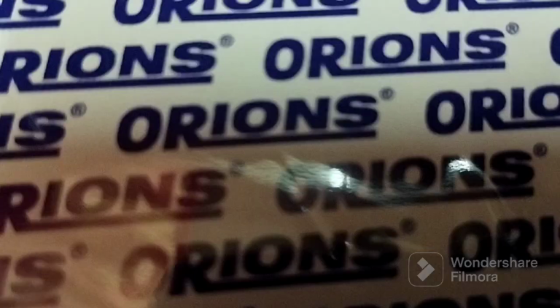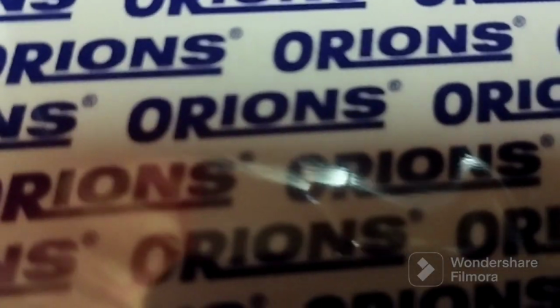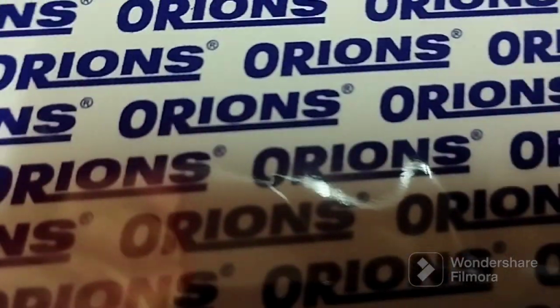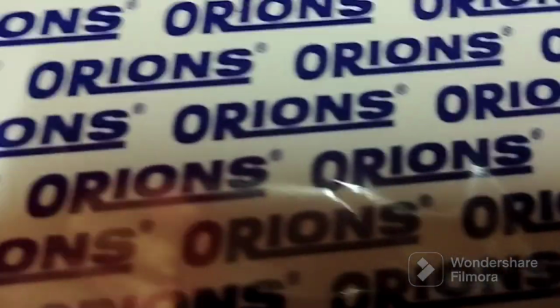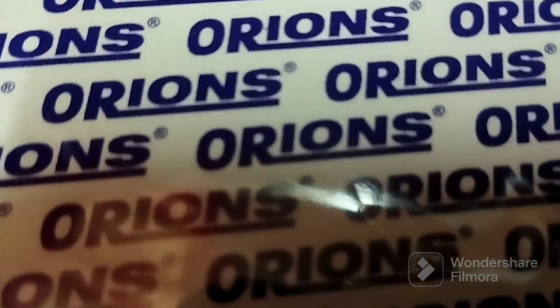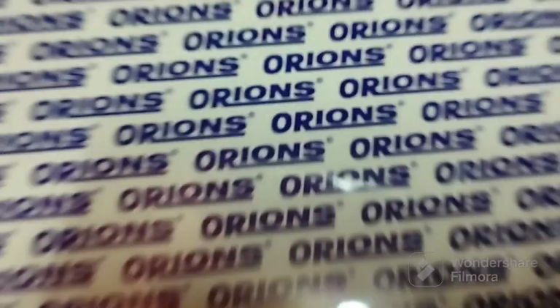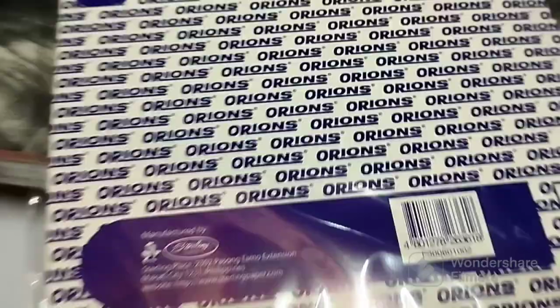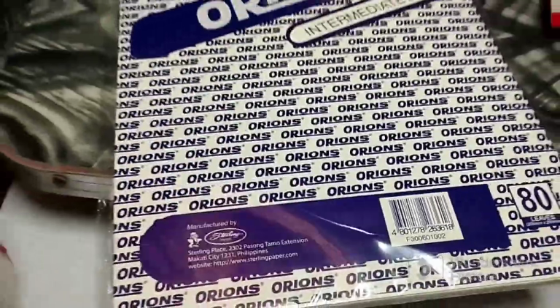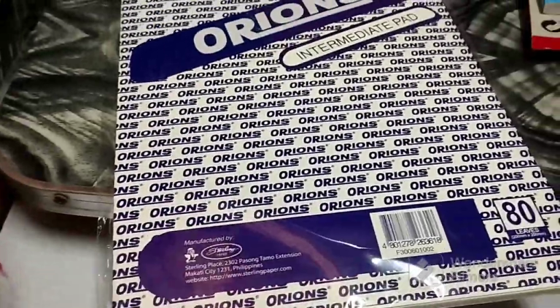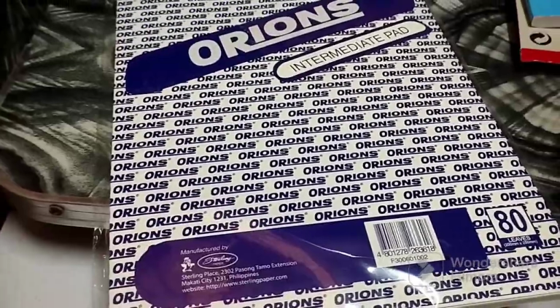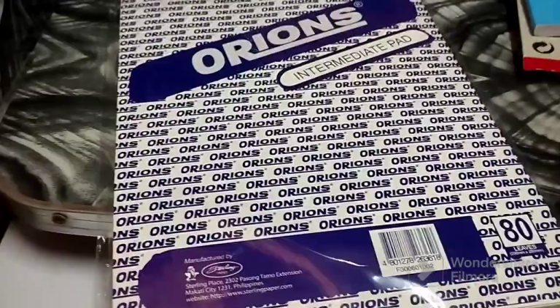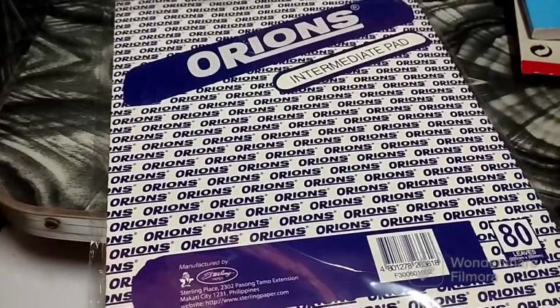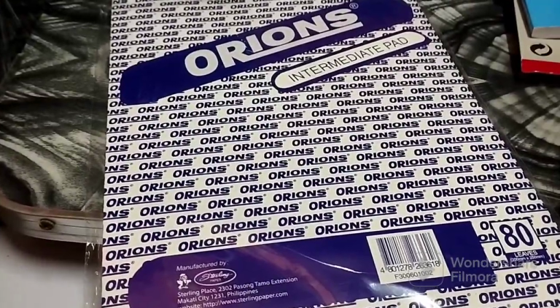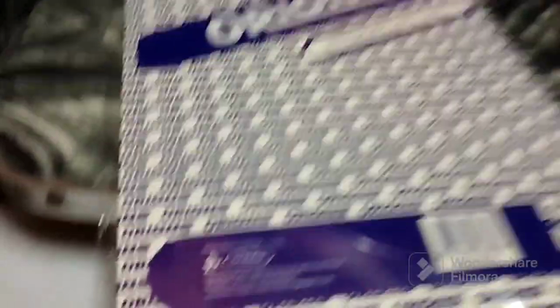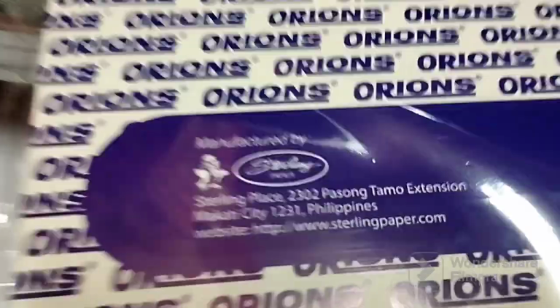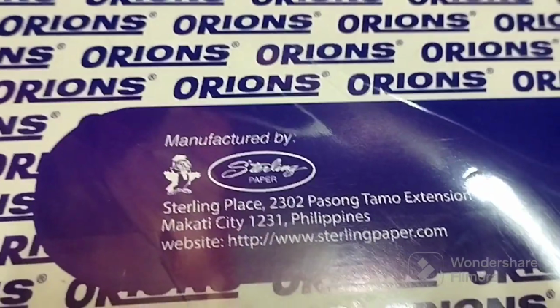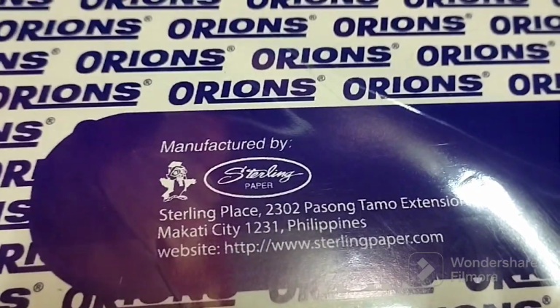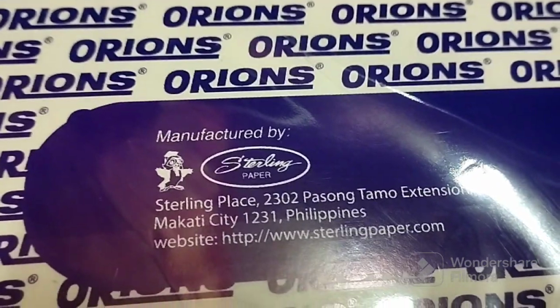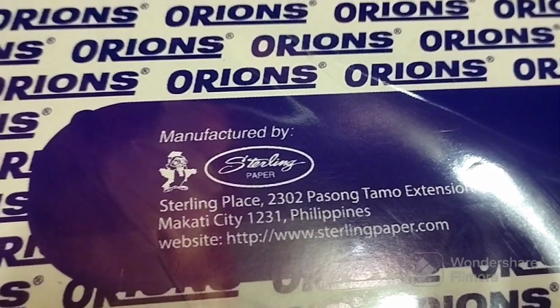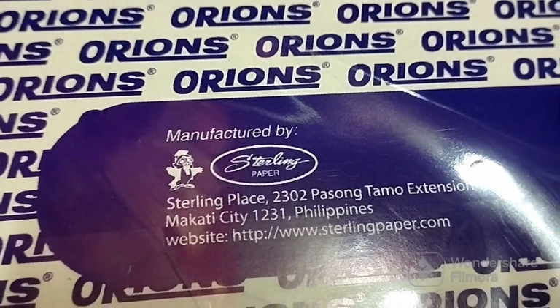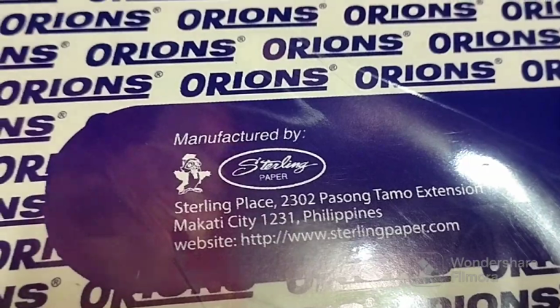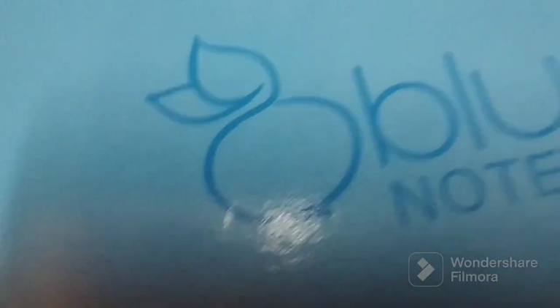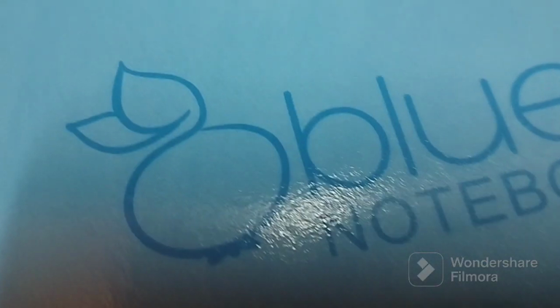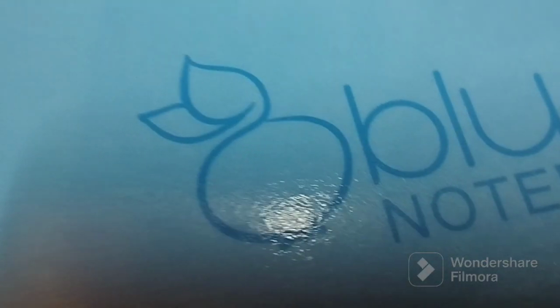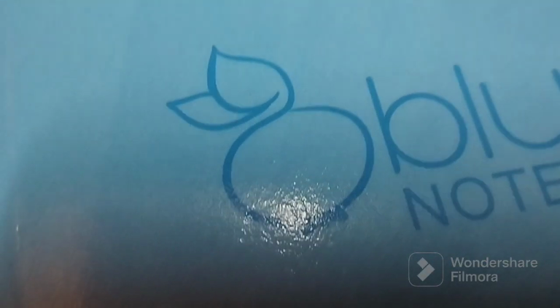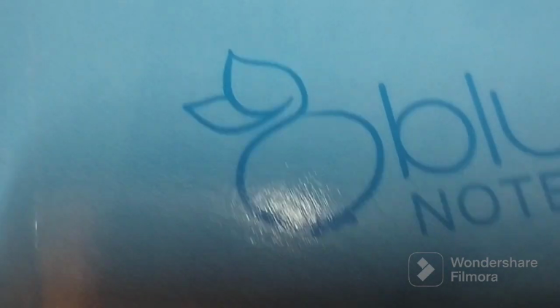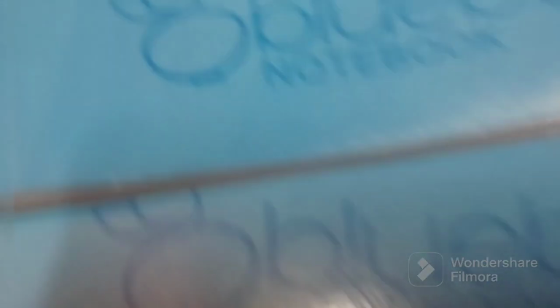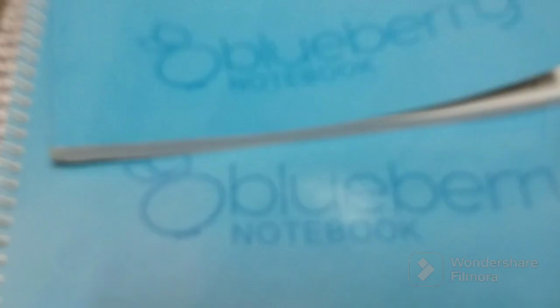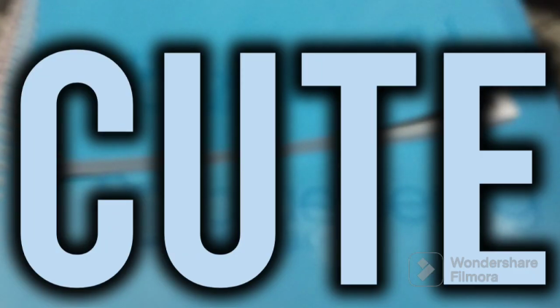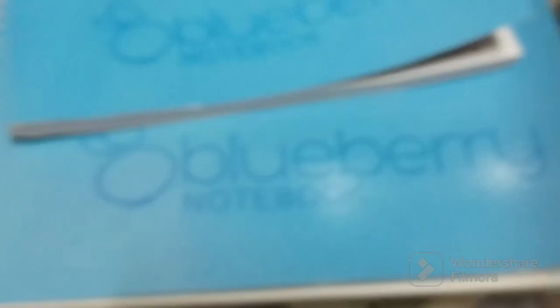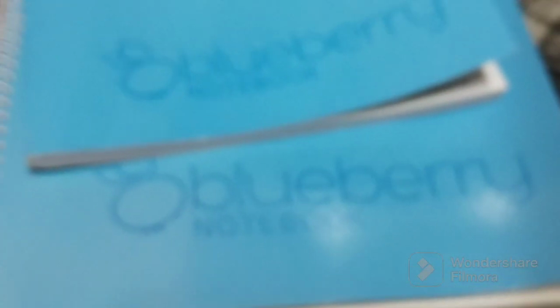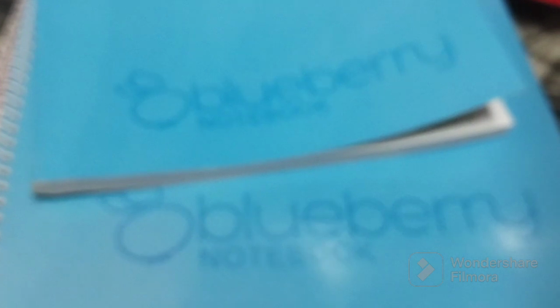Also from Ryan's, this intermediate pad manufactured by Sterling Paper. And last but not the least, these cute blueberry notebooks.